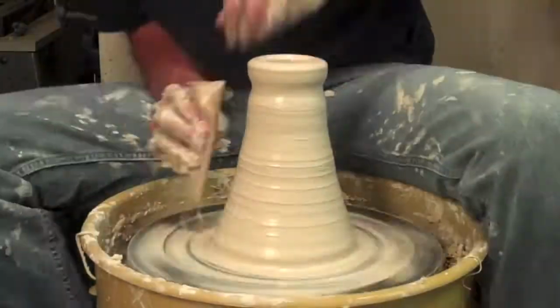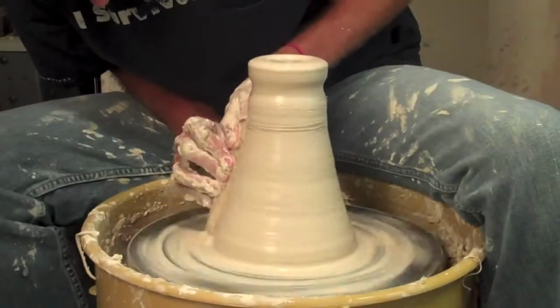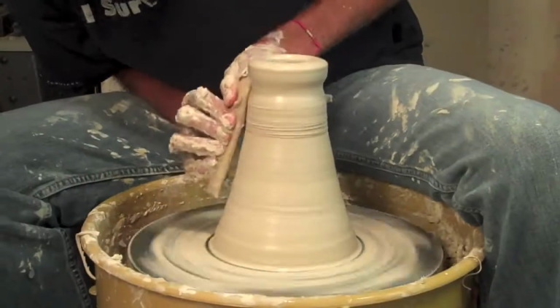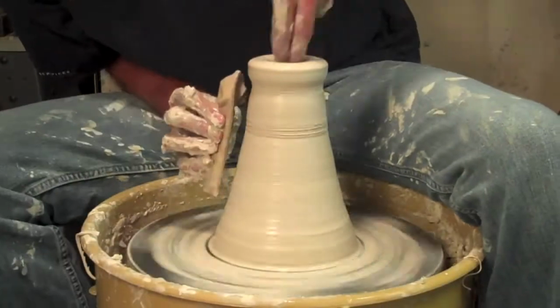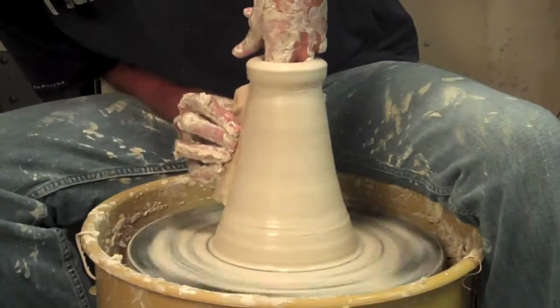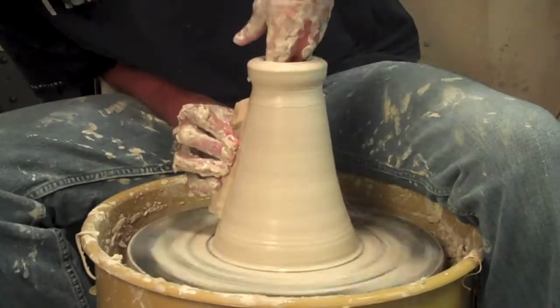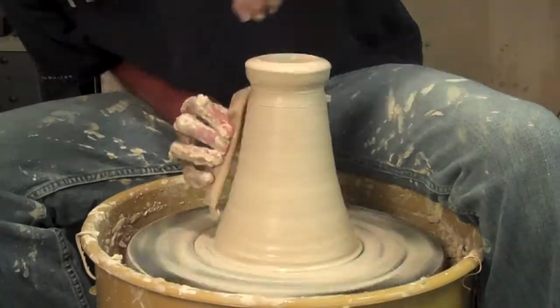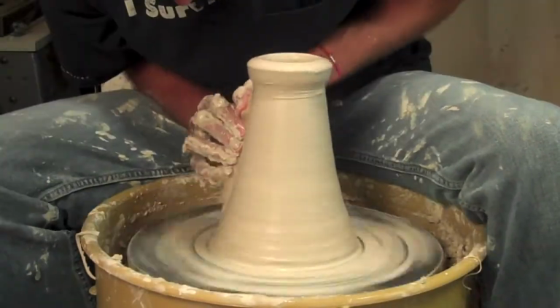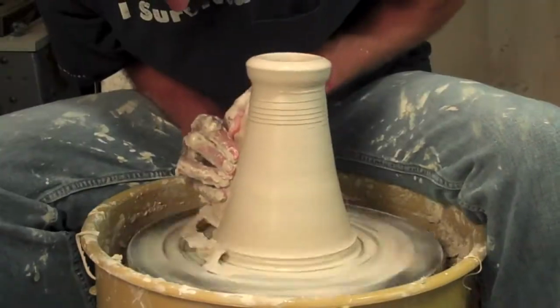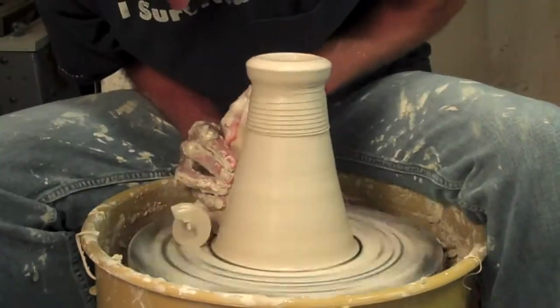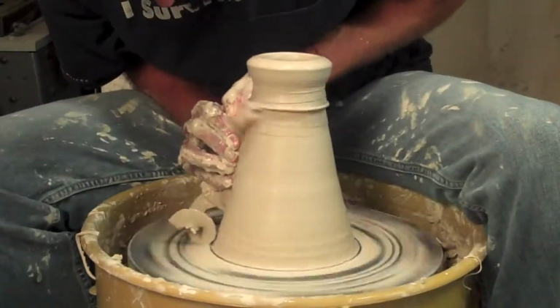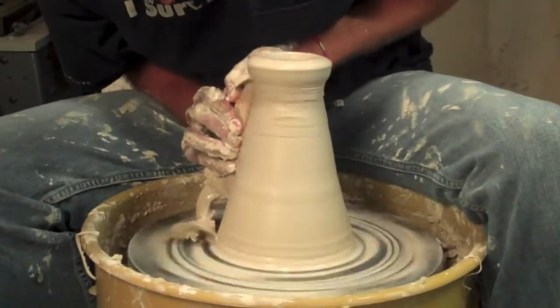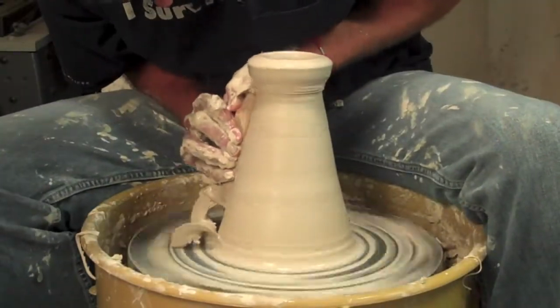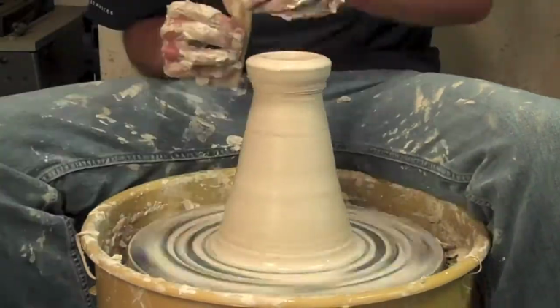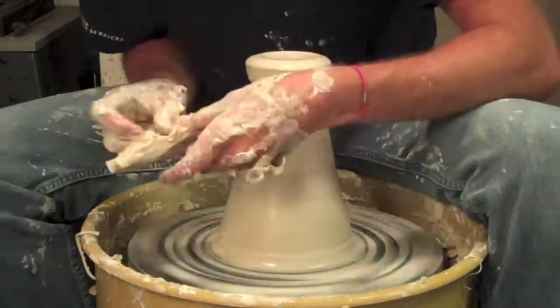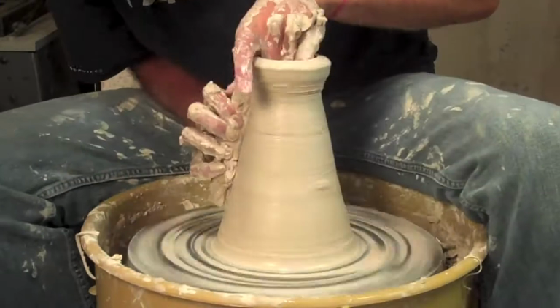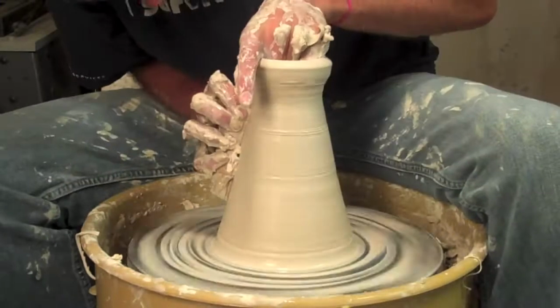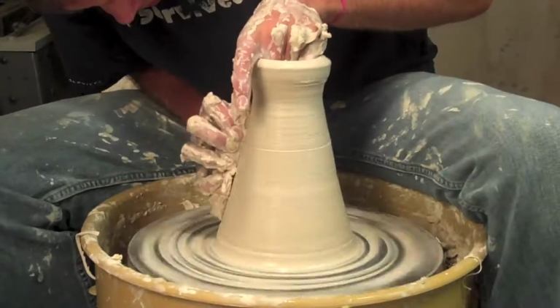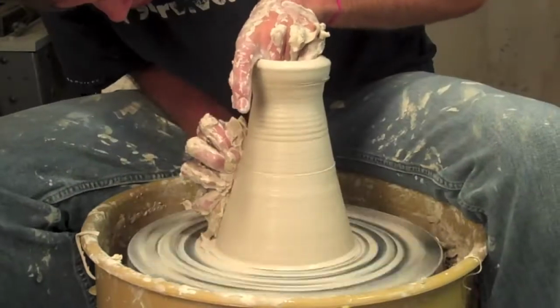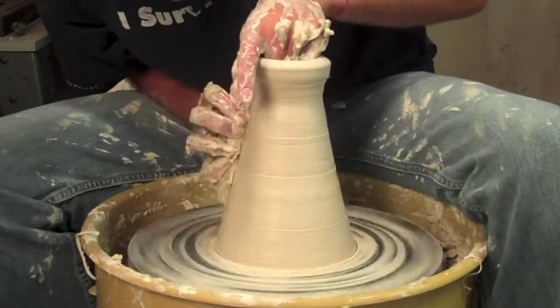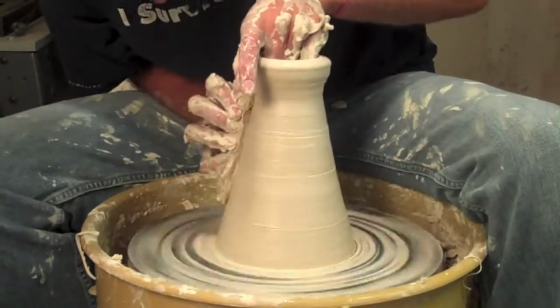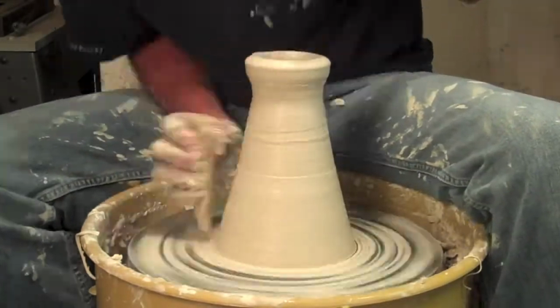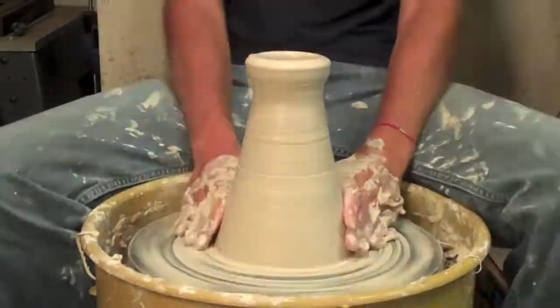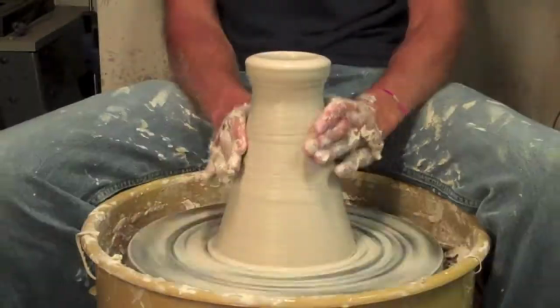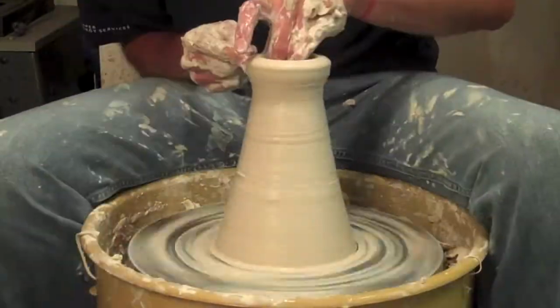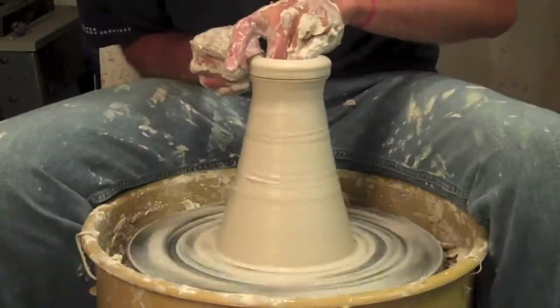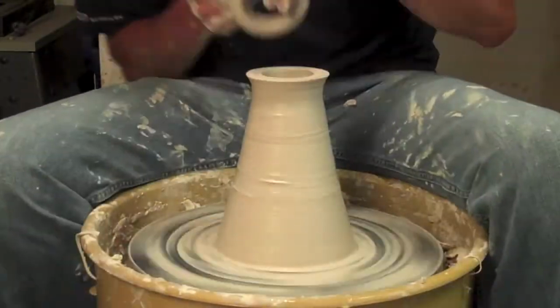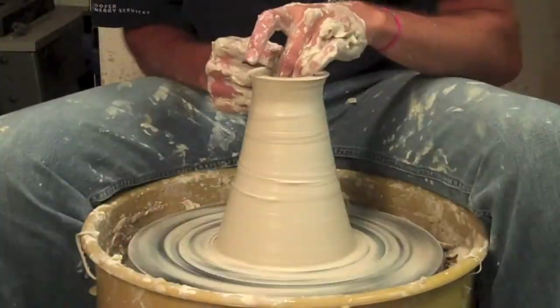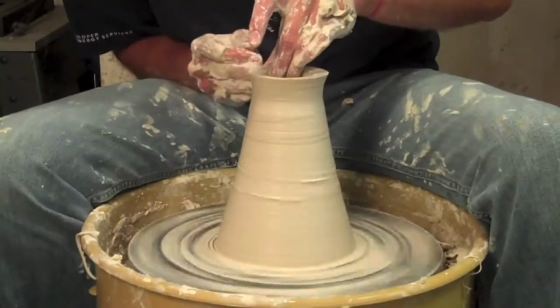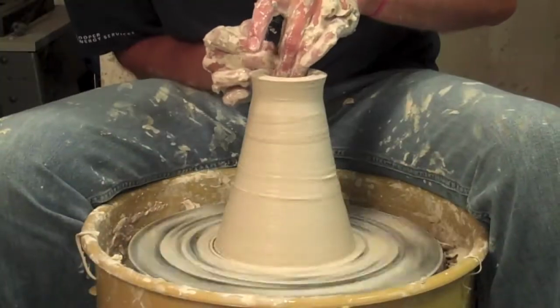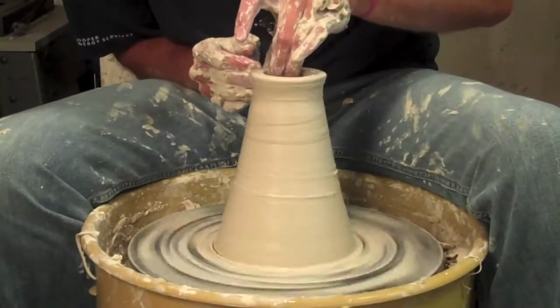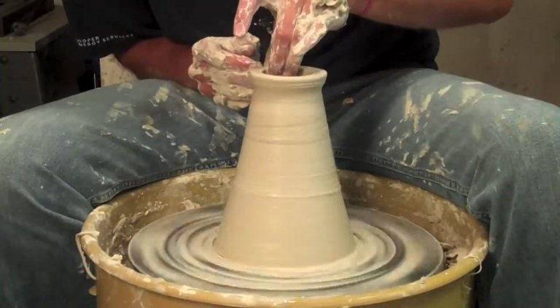I've got plenty of clay to work with, and what I've done here is I've wrapped a chamois cloth around one of my tools to give me a nice, smooth, angular edge.